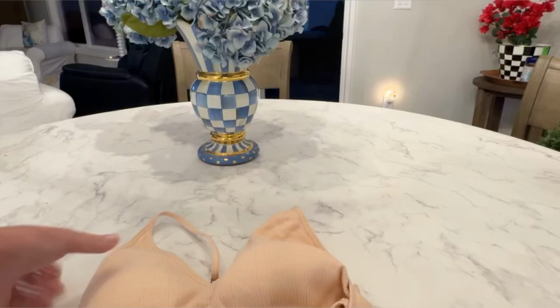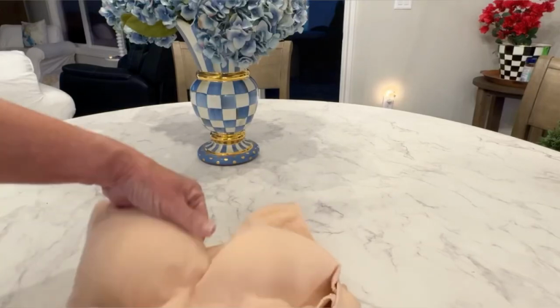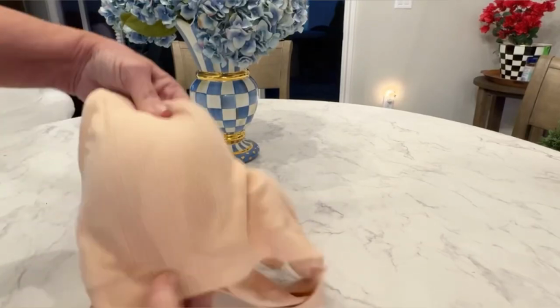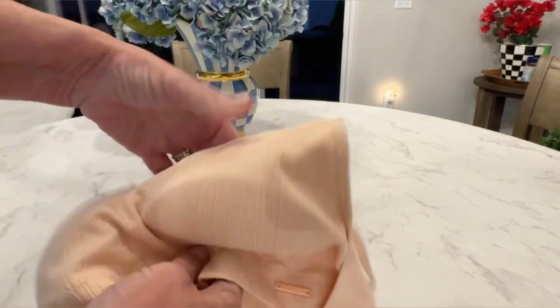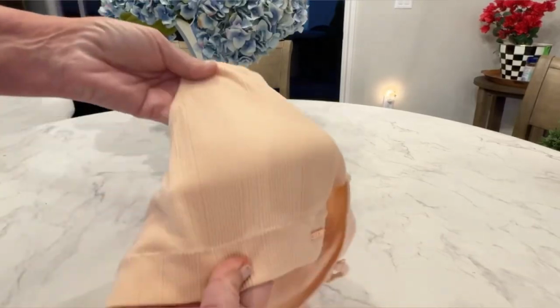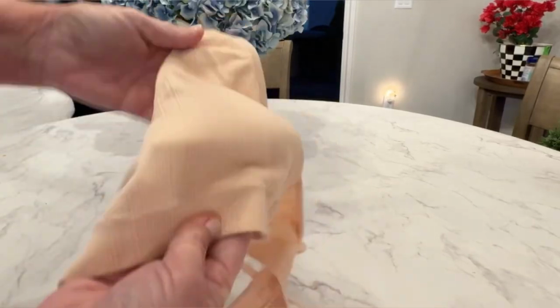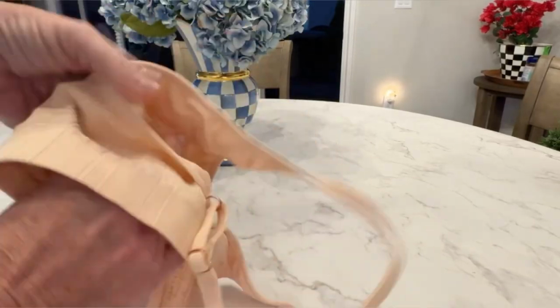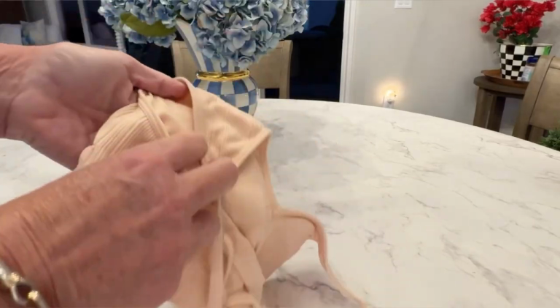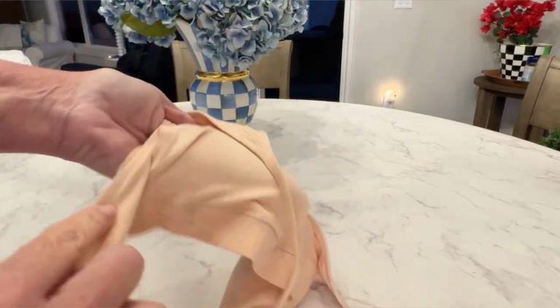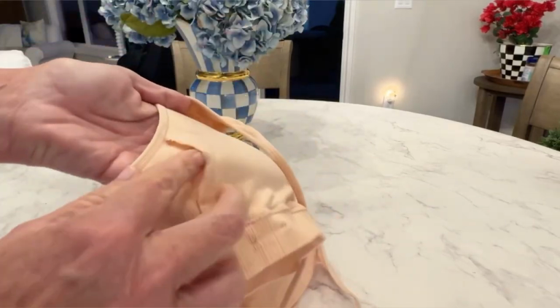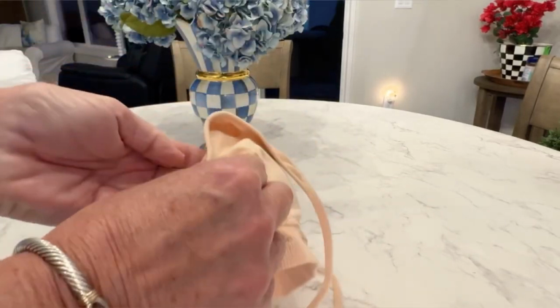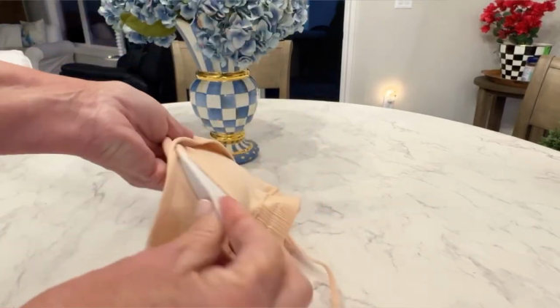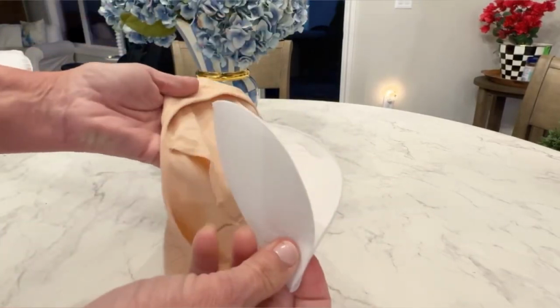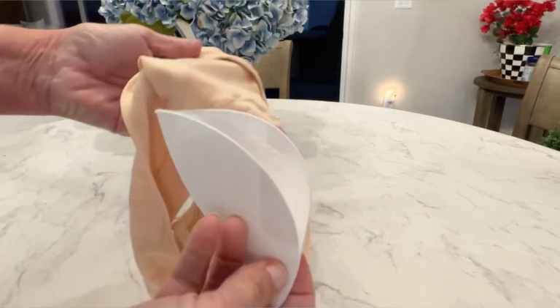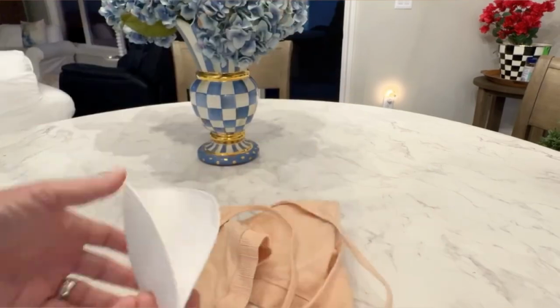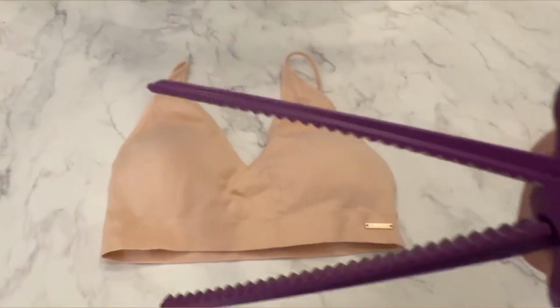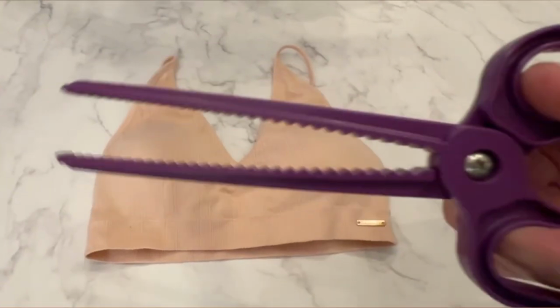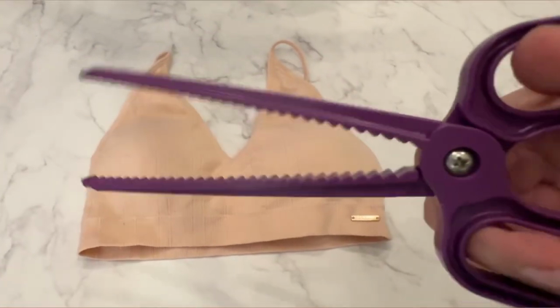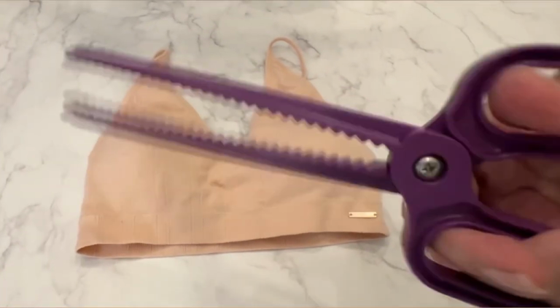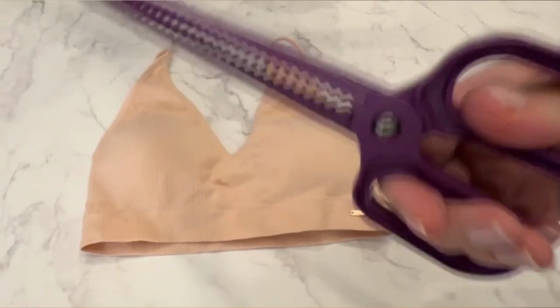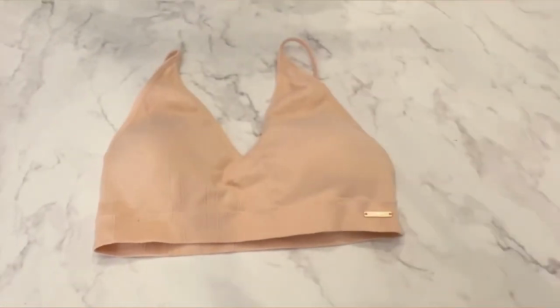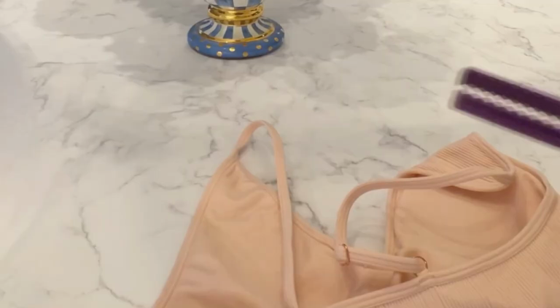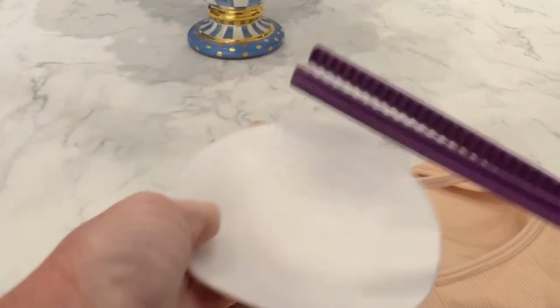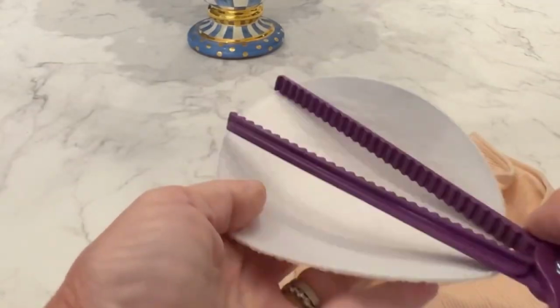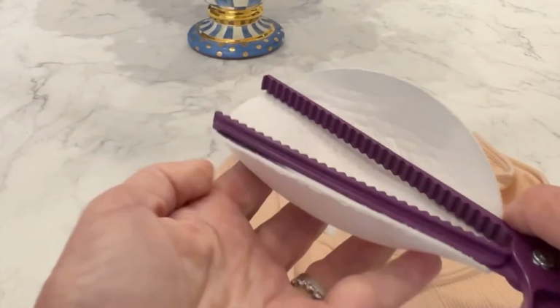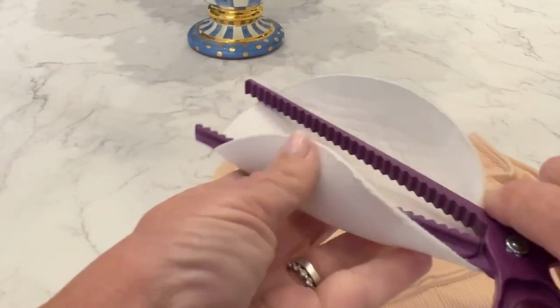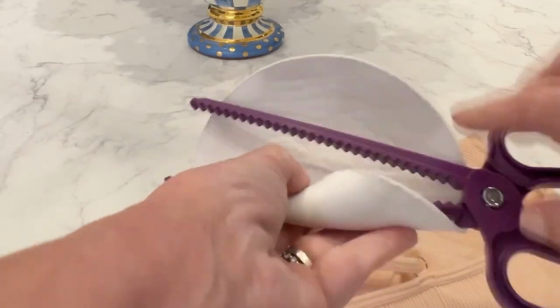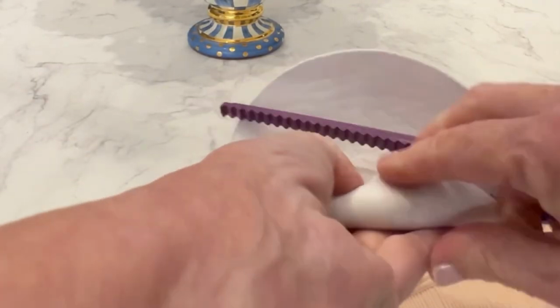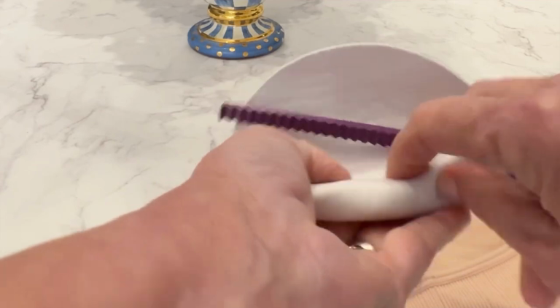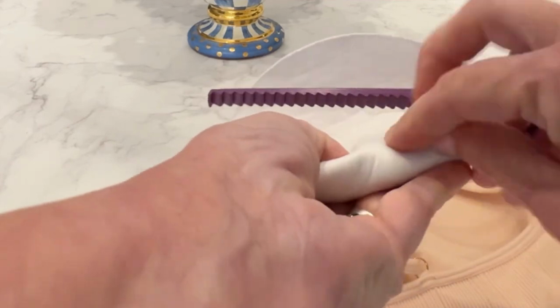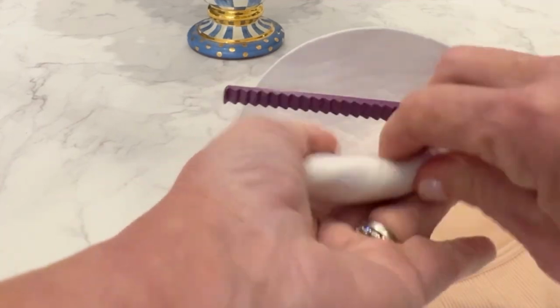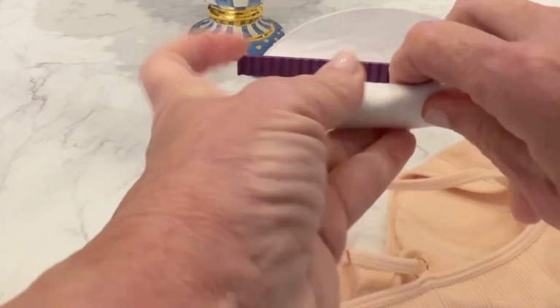Can you relate to this problem? Your sports bra or your swimsuit has these little modesty cups in them that when you wash it, they just fold over and collapse on themselves. I can't fit my fingers in that hole to straighten it out.